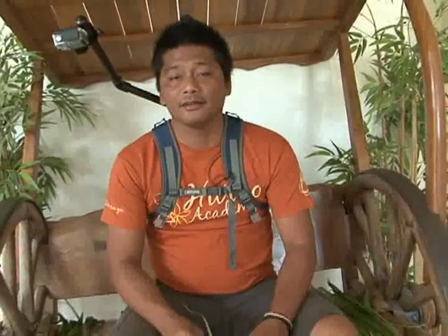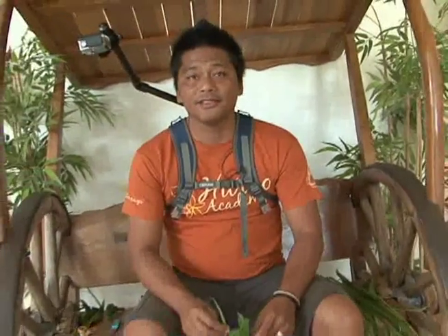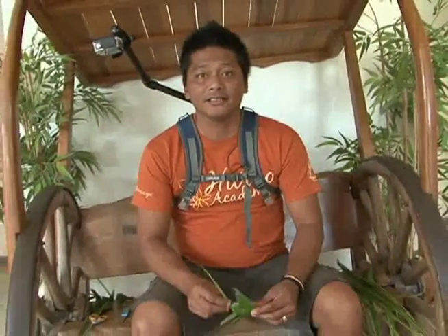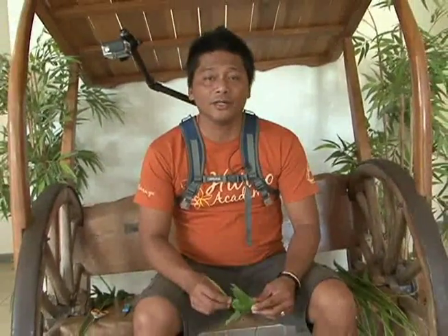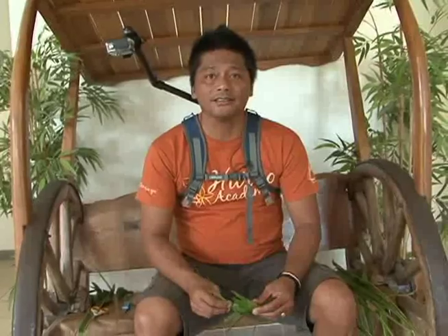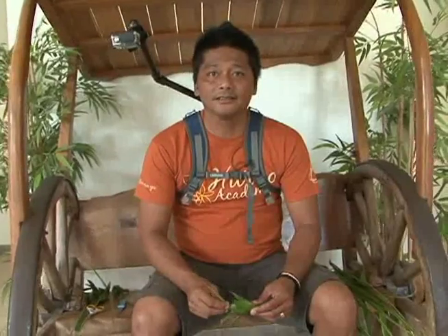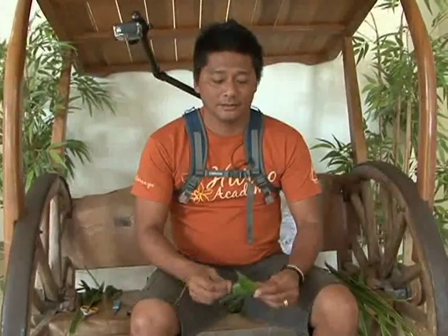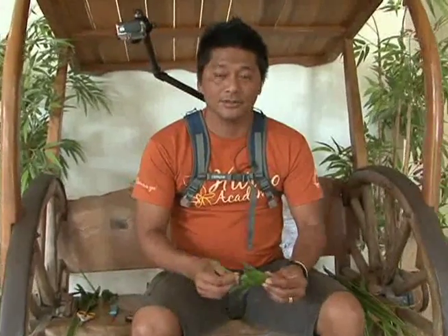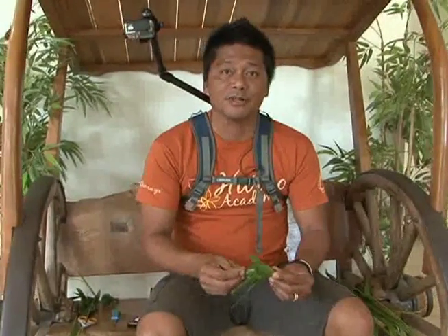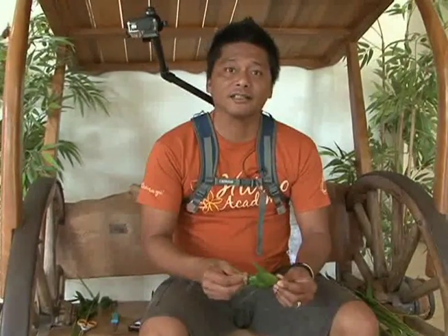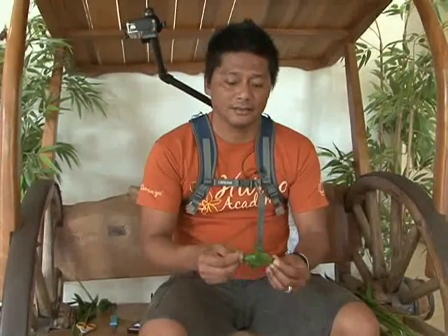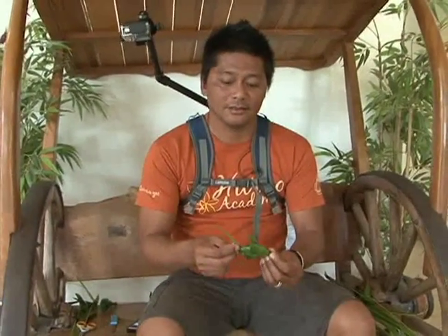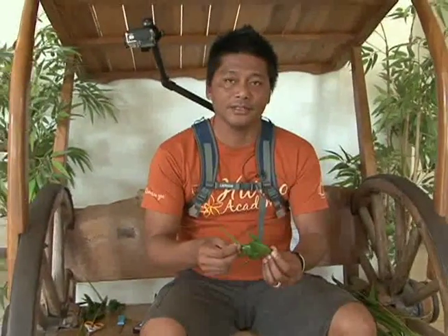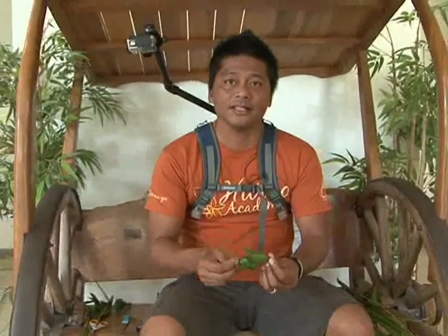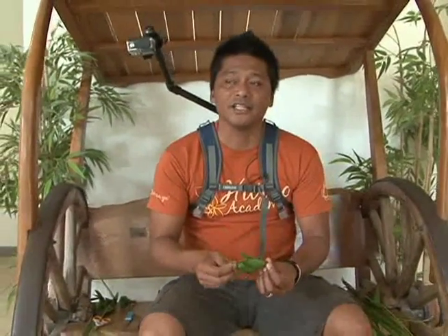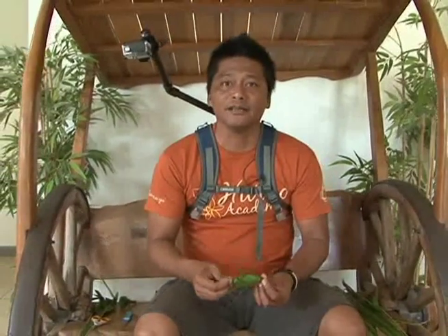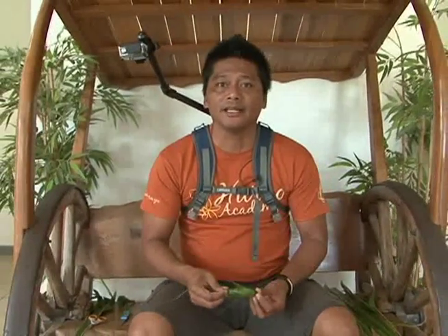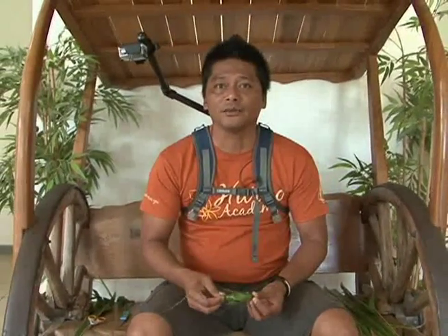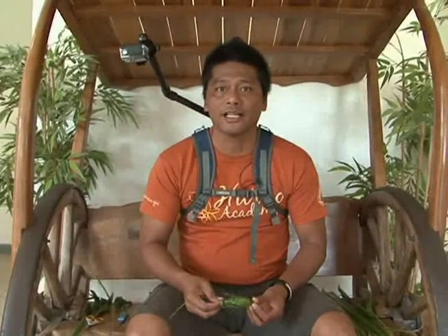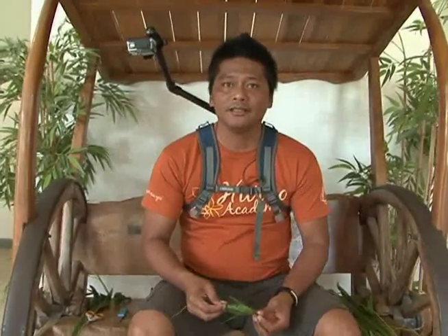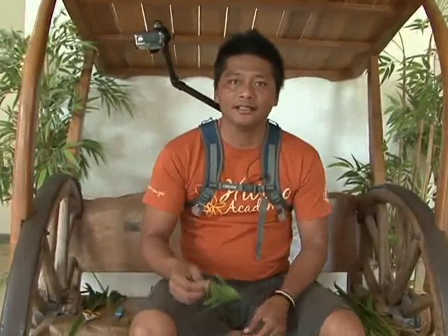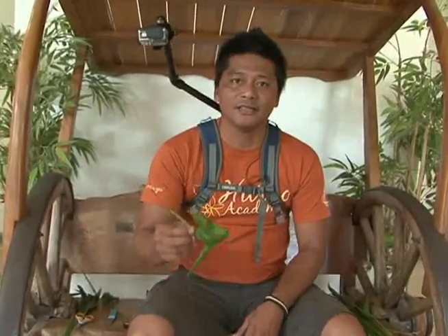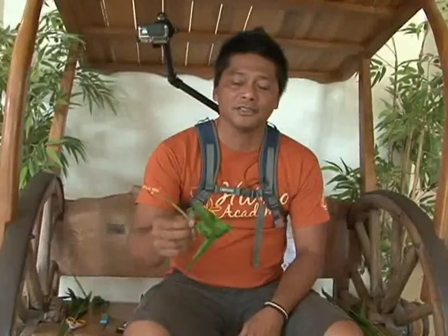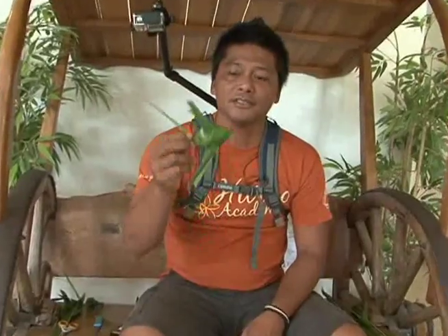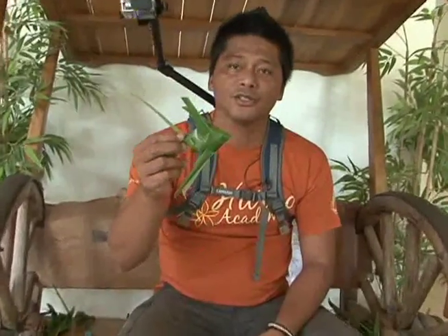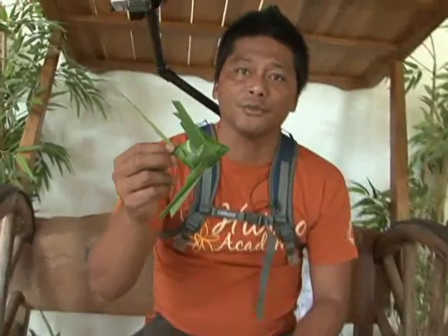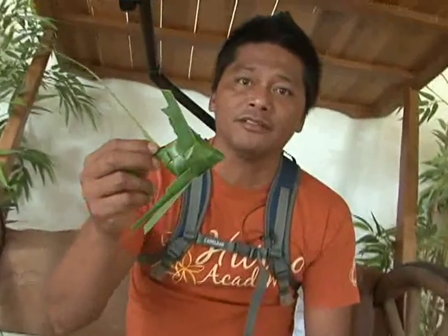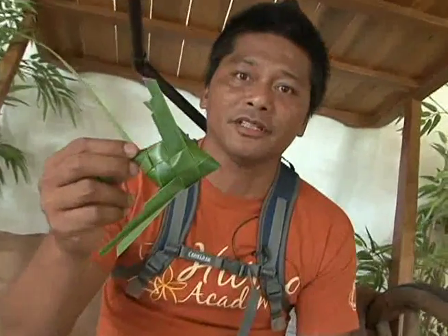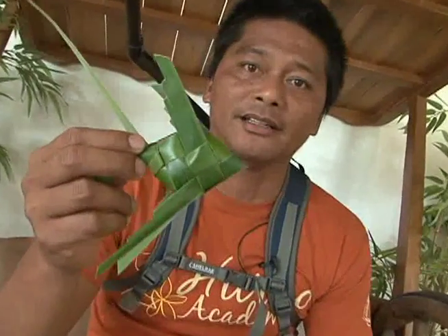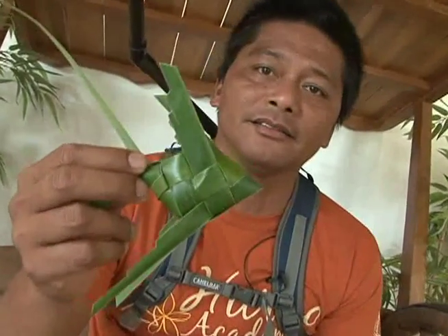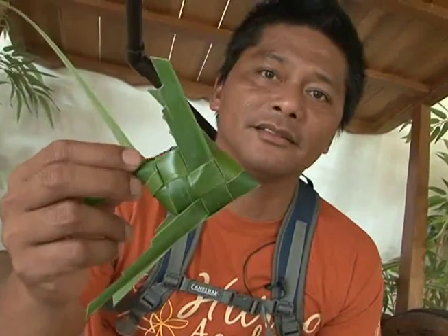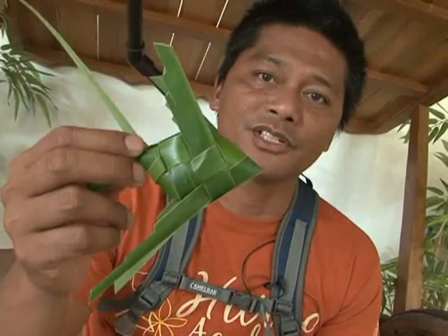Welcome to KOM and Horao Academy, and today we're going to show you how to weave a fish.